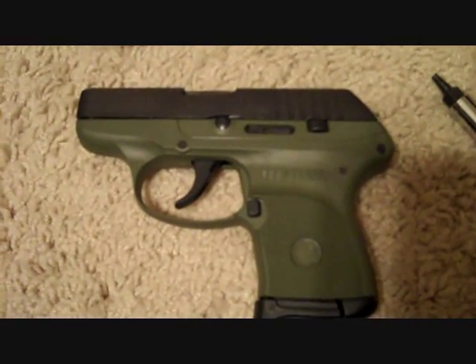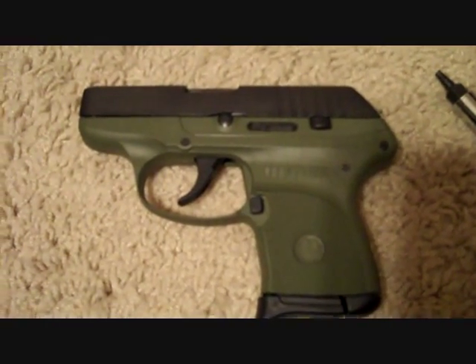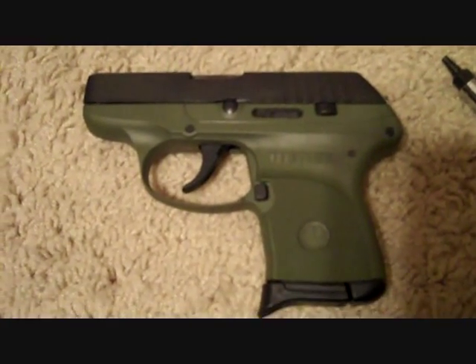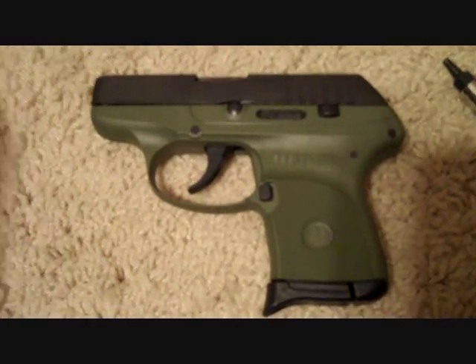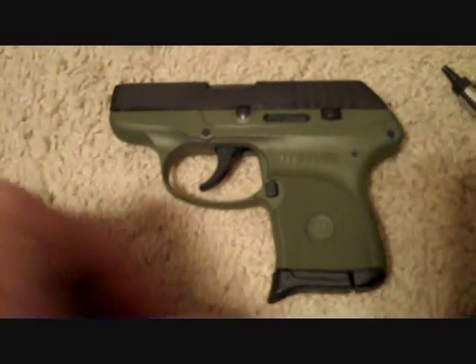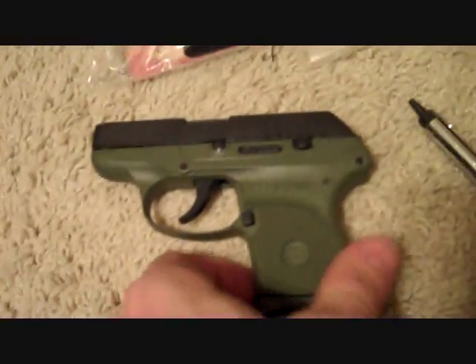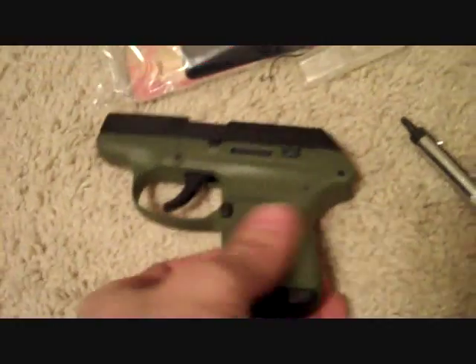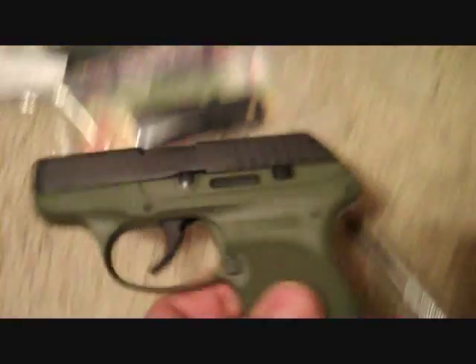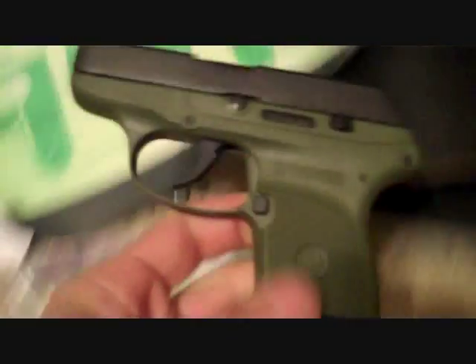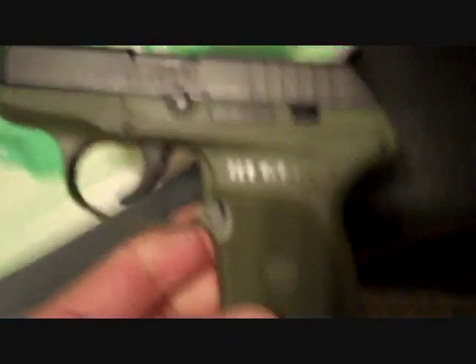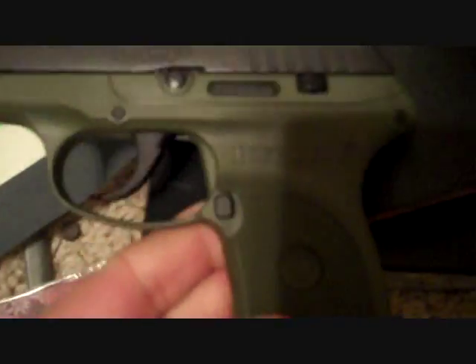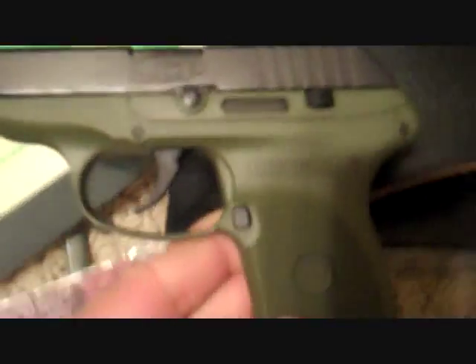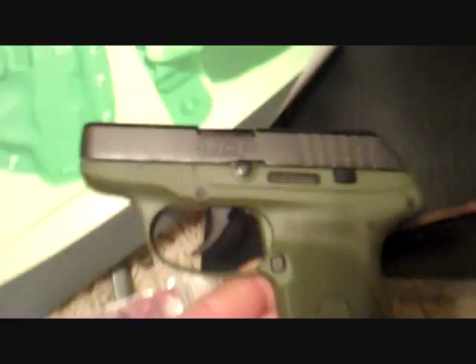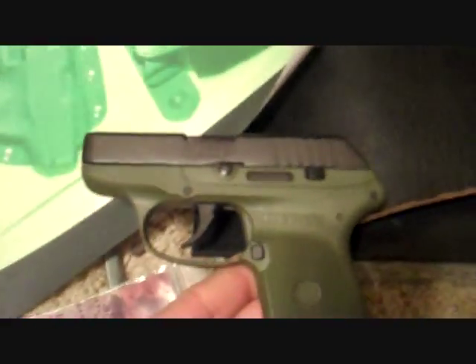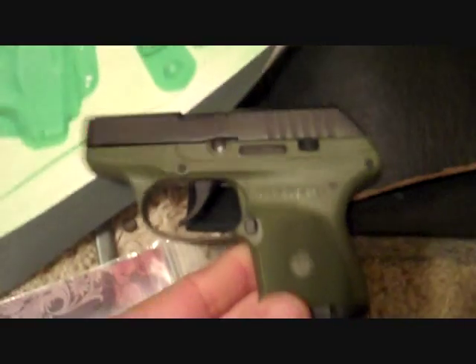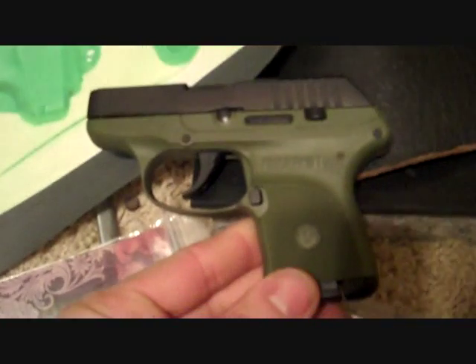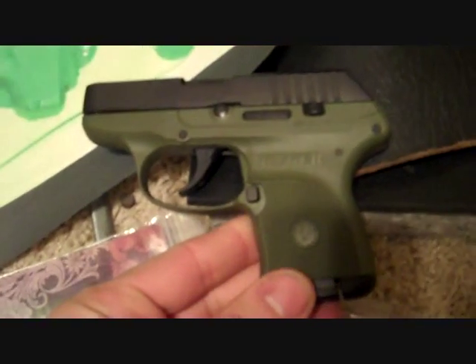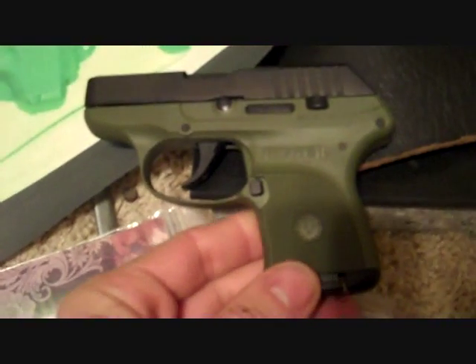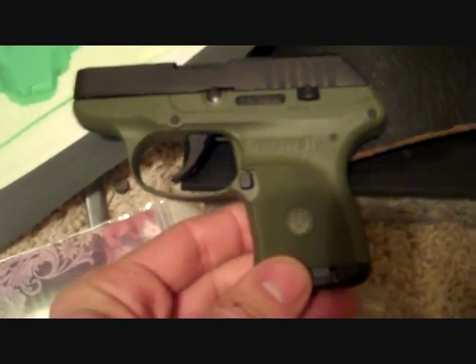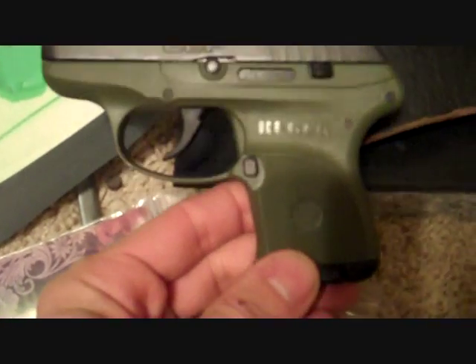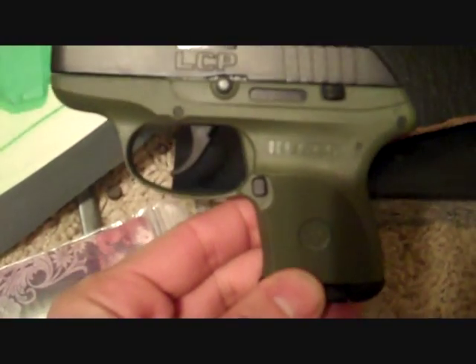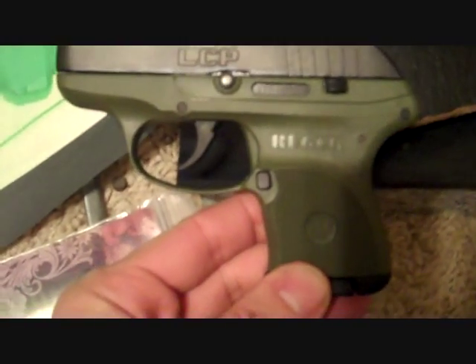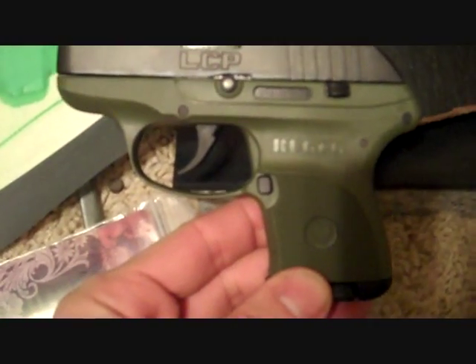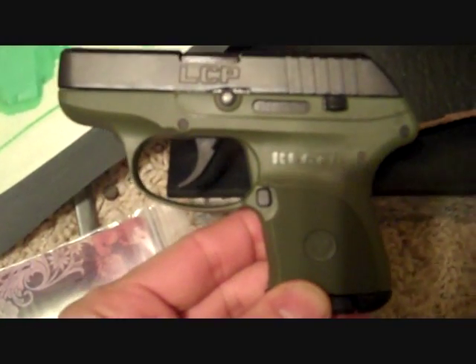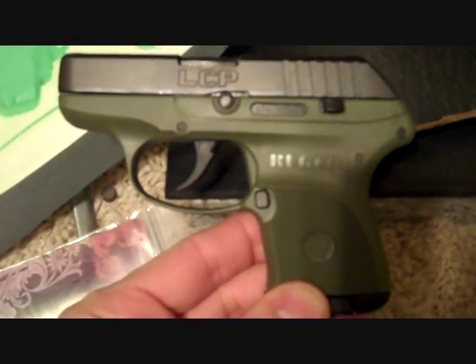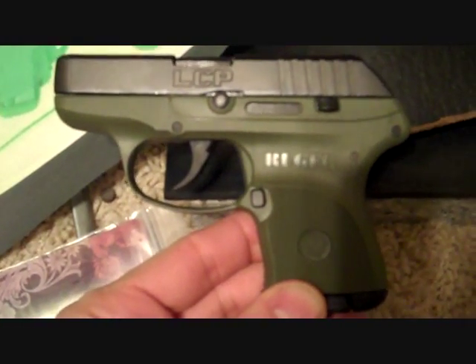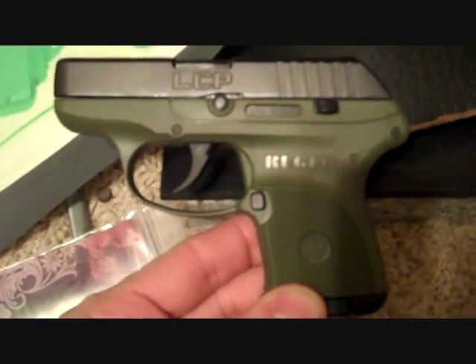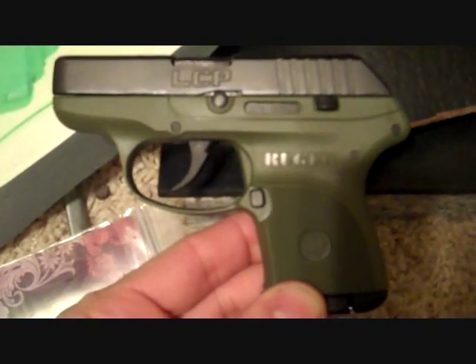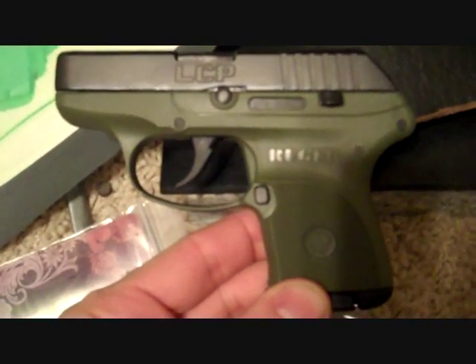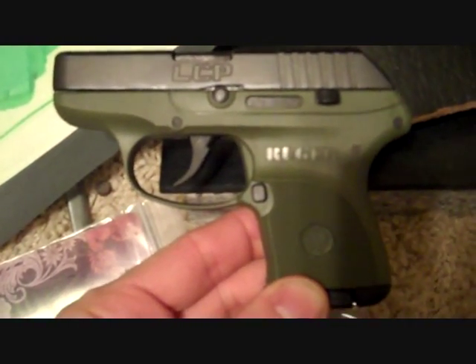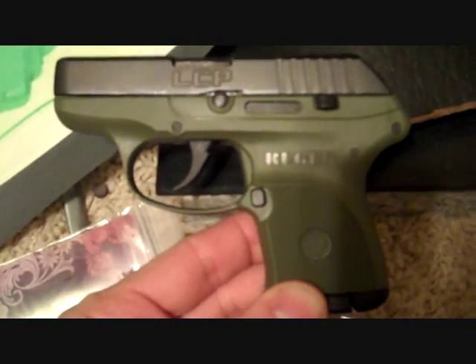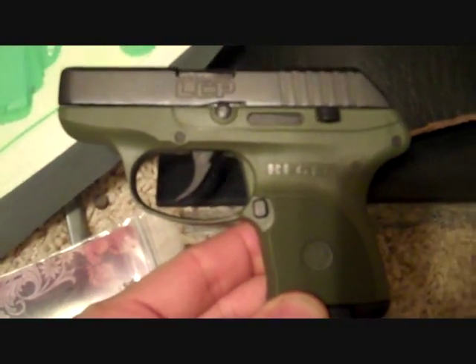Alright, F3 here. Got a Ruger LCP. I'm going to be doing my own holster.